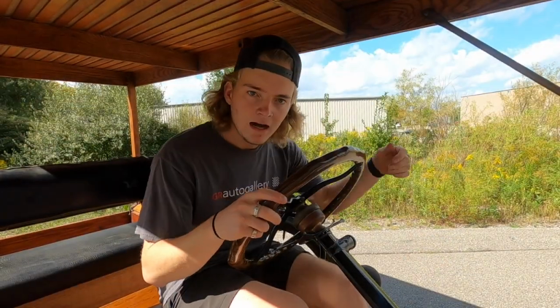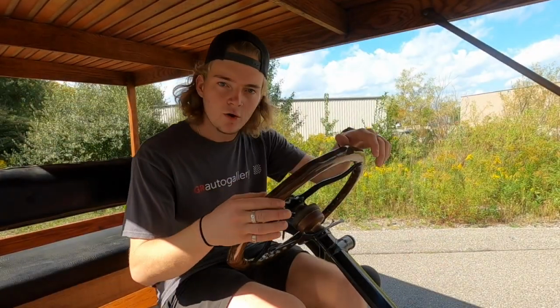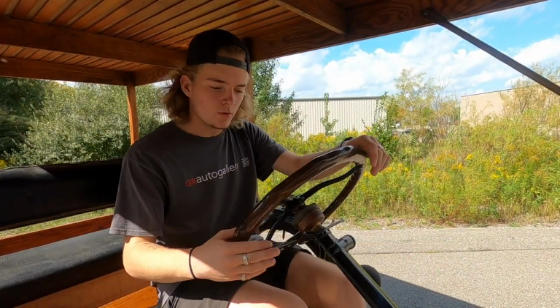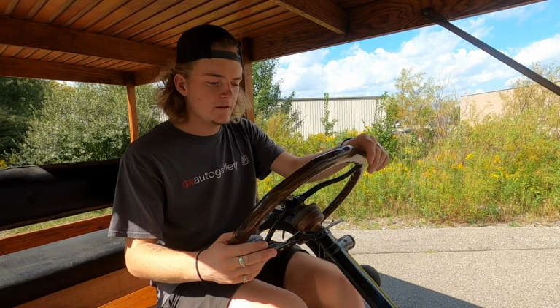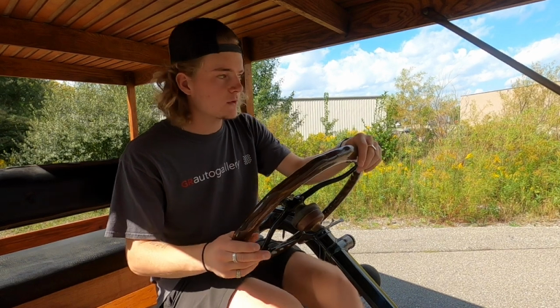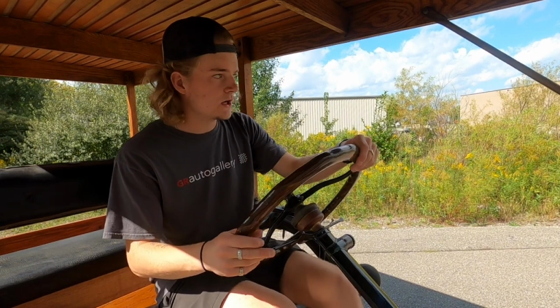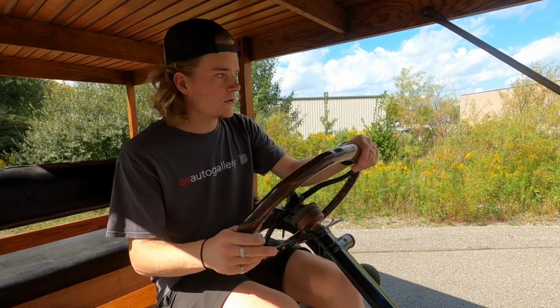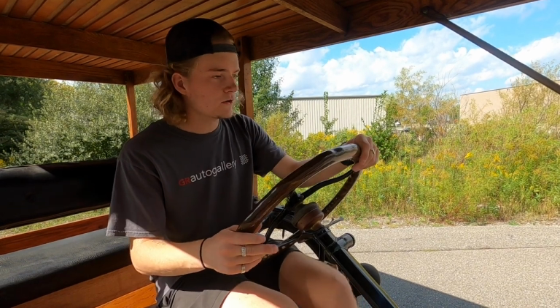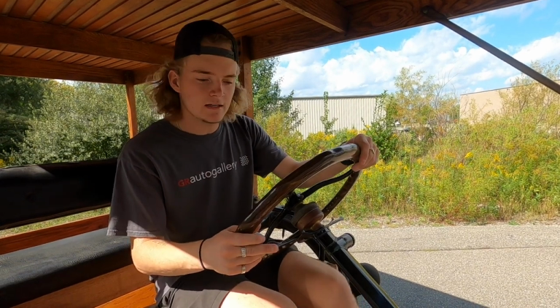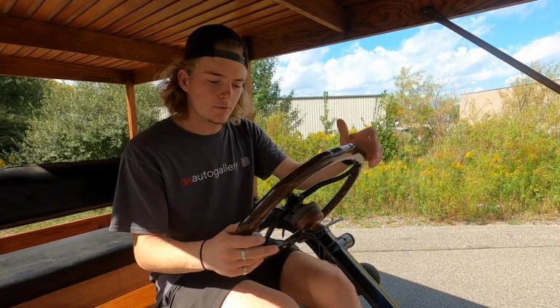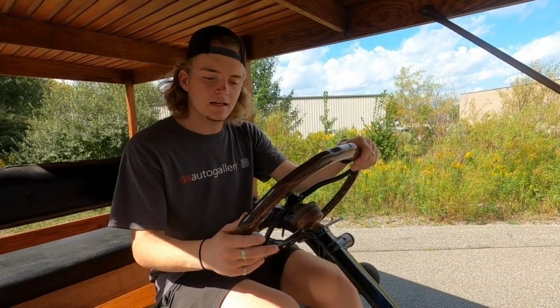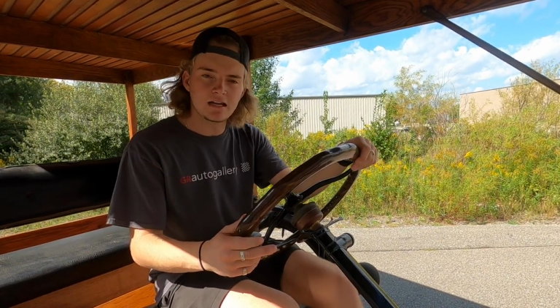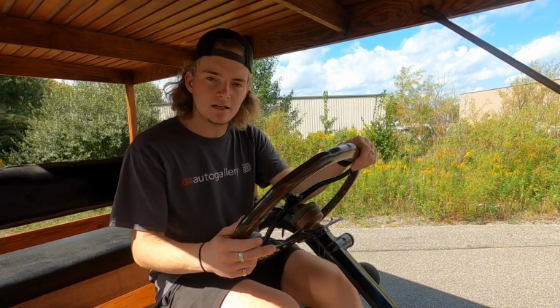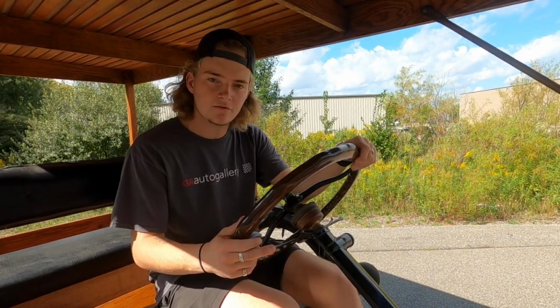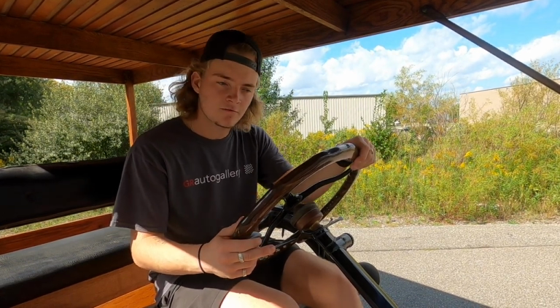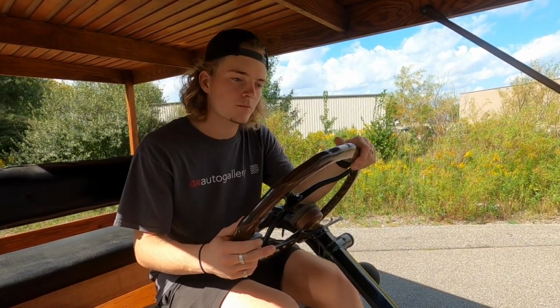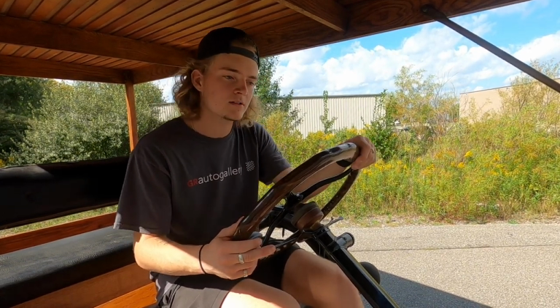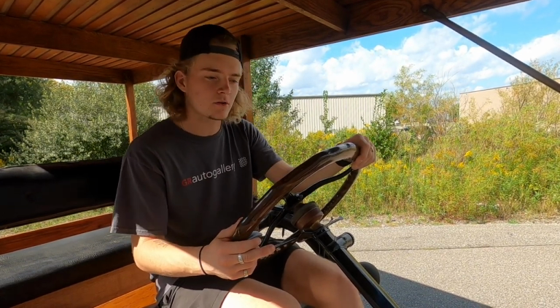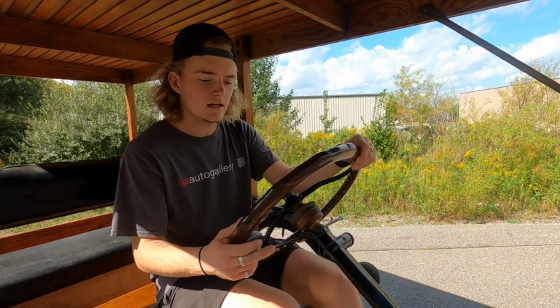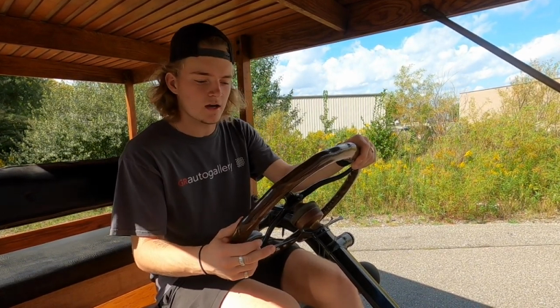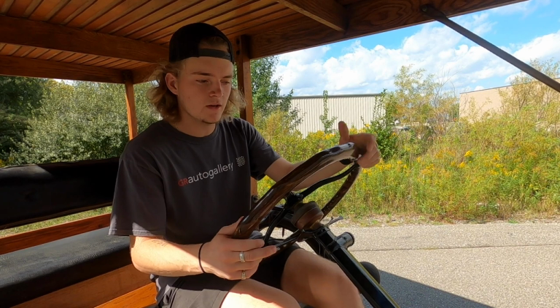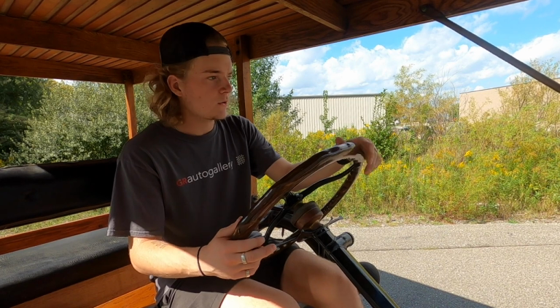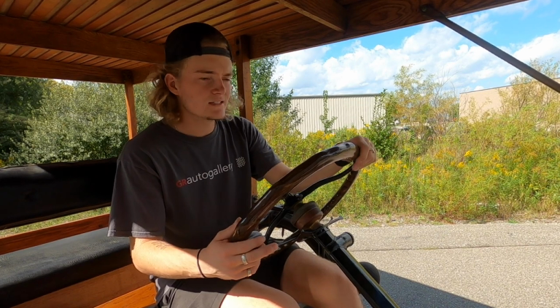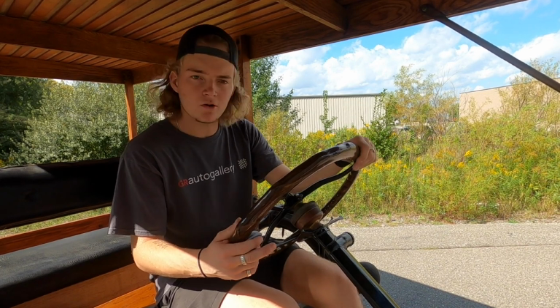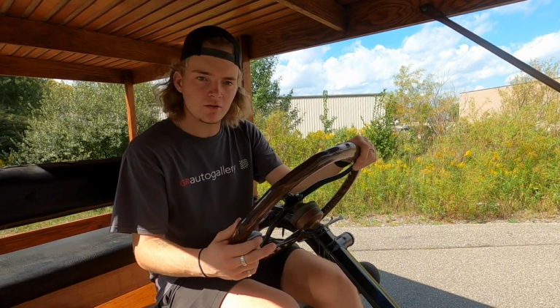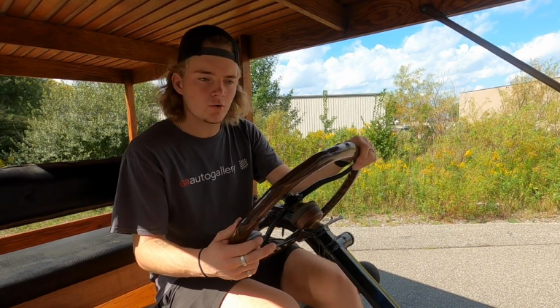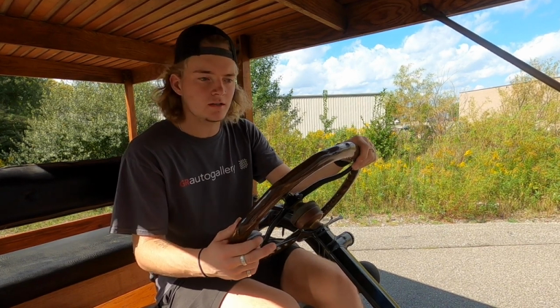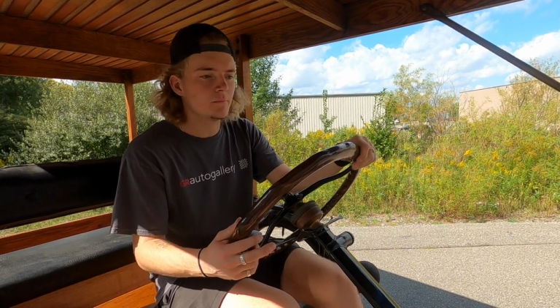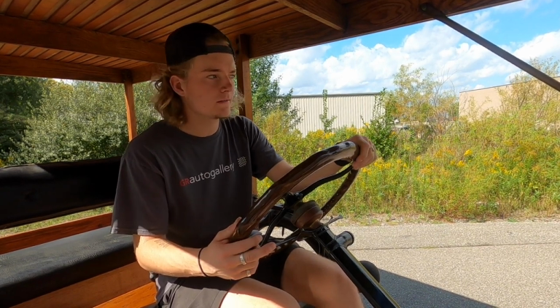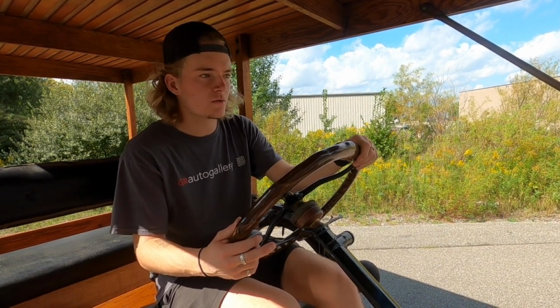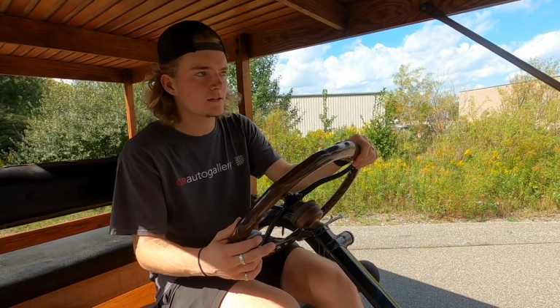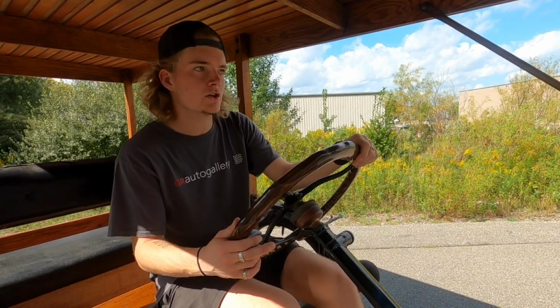How's it going everyone? Steve here with the GR Auto Gallery, and today we're going to take this 1915 Ford Model T for a little test drive. We're just going to see how it goes down the road and make sure everything's working as it should.